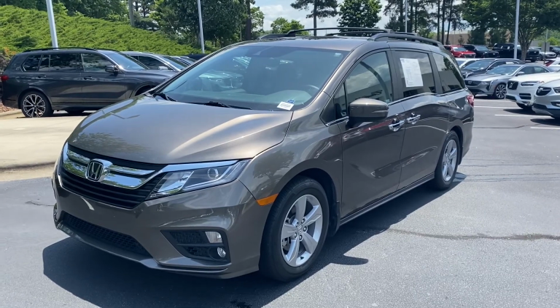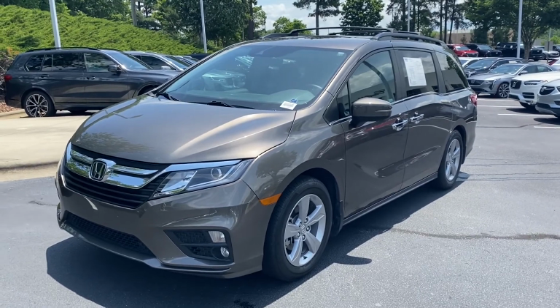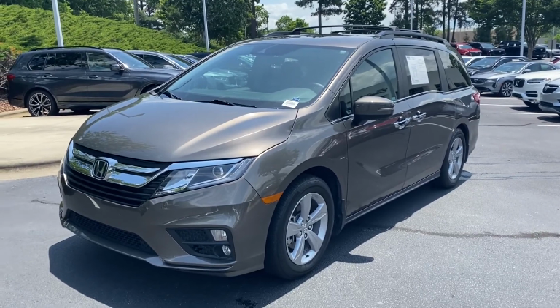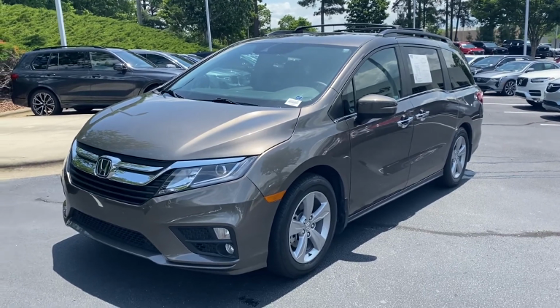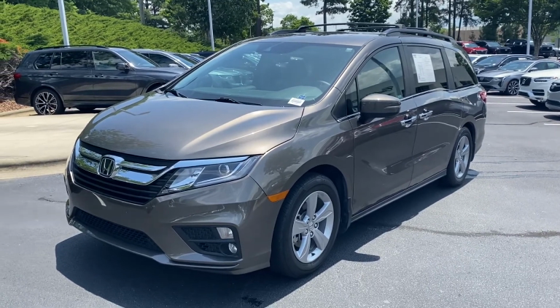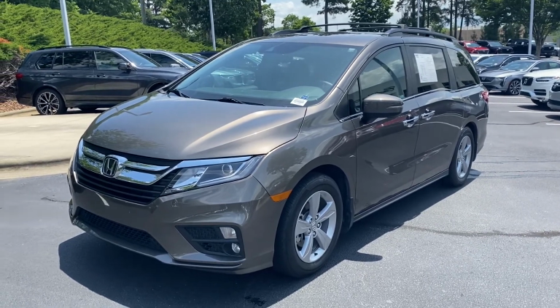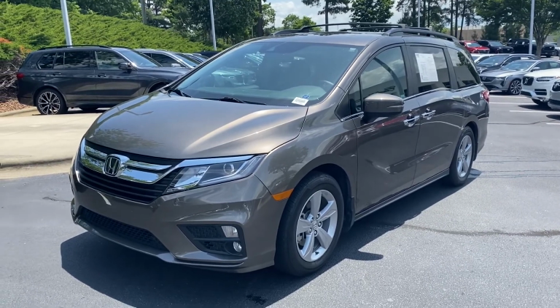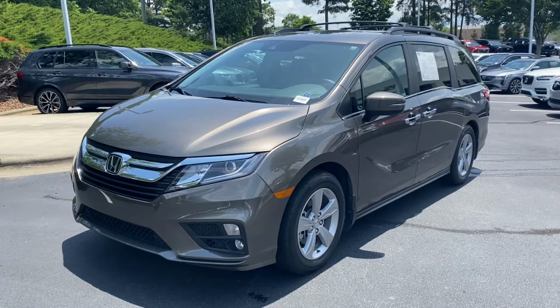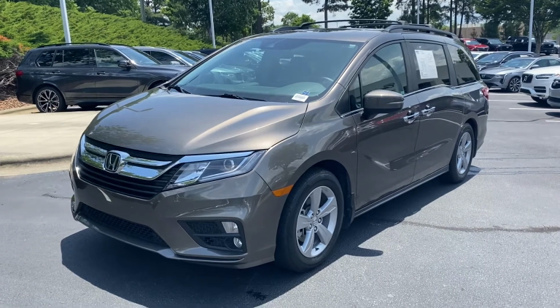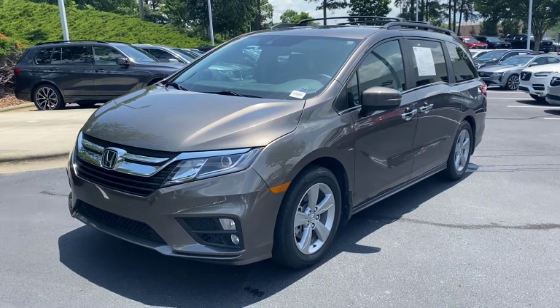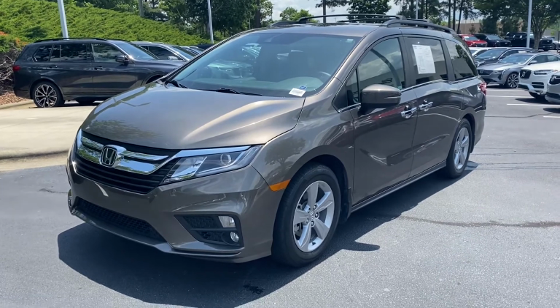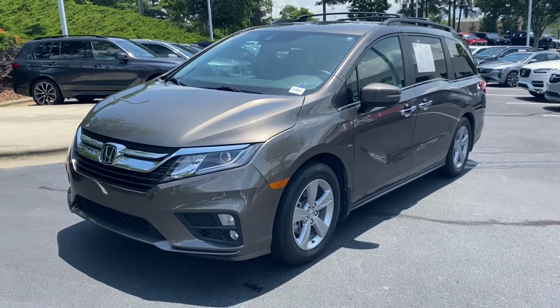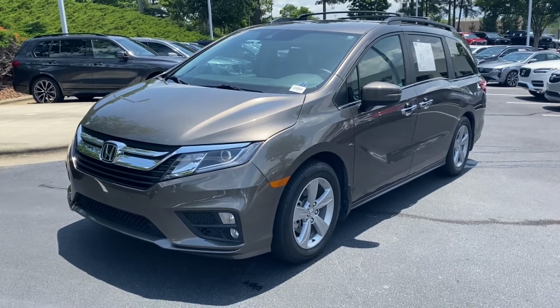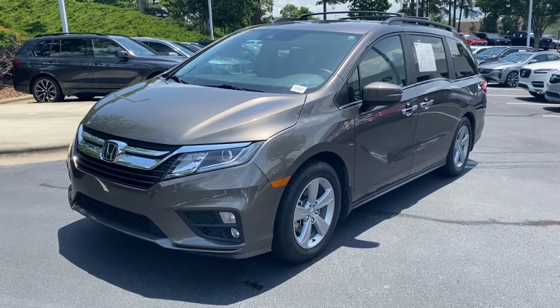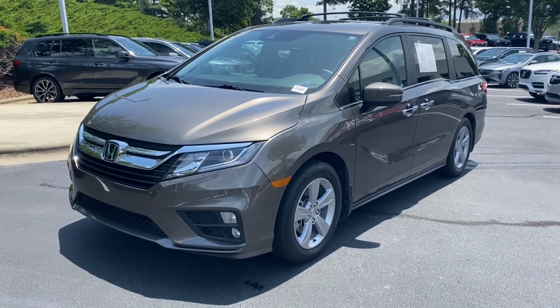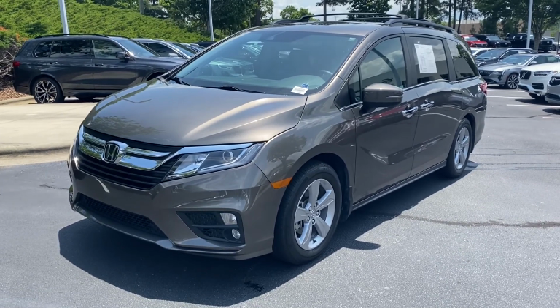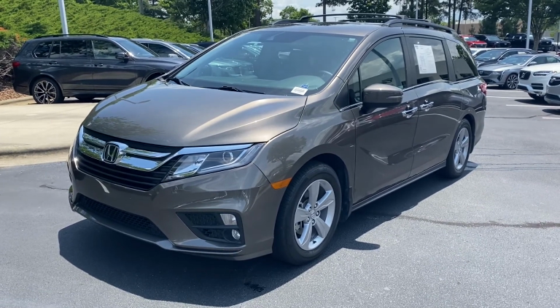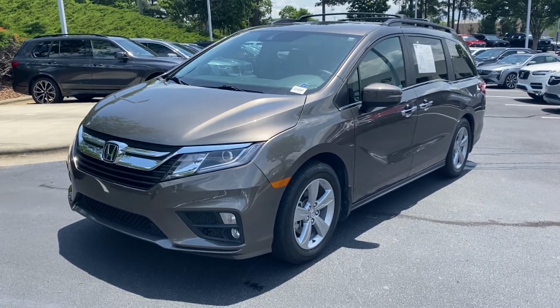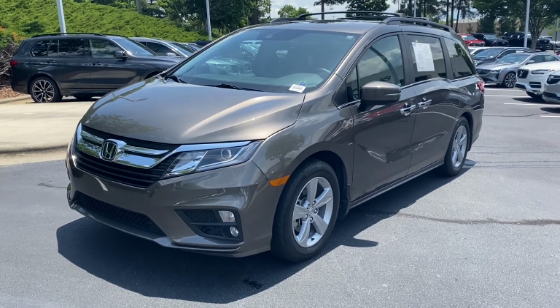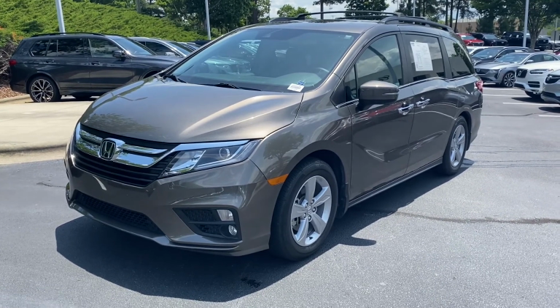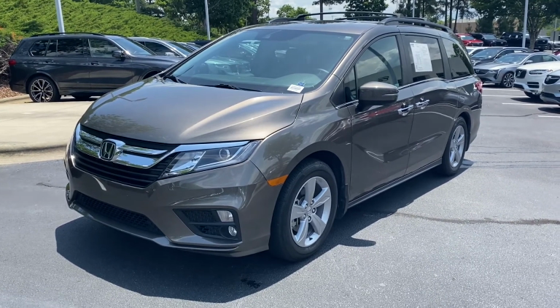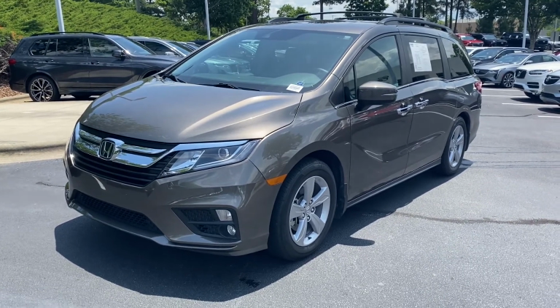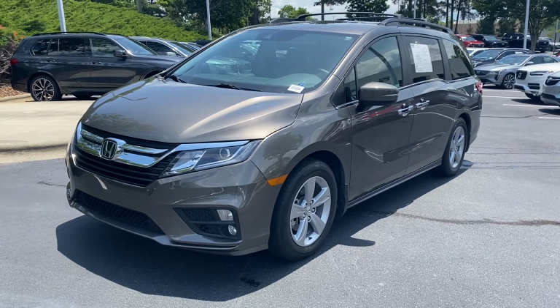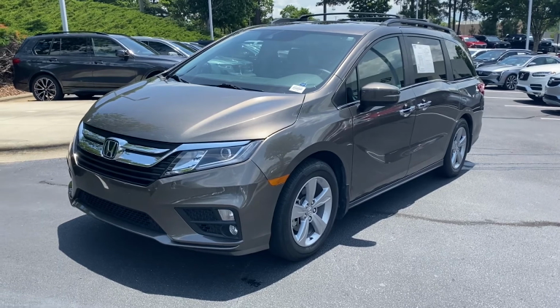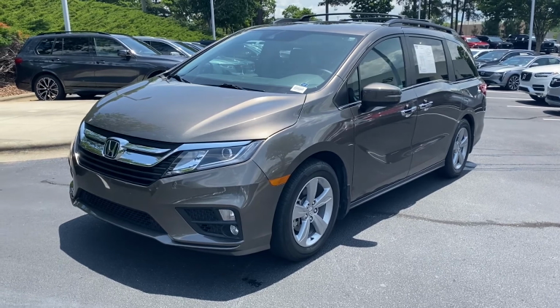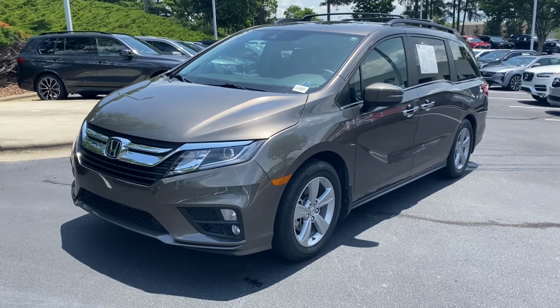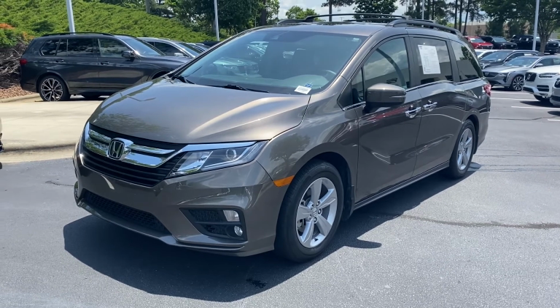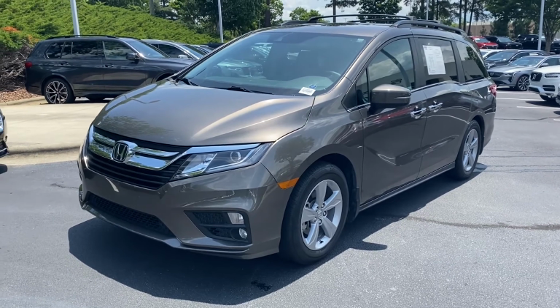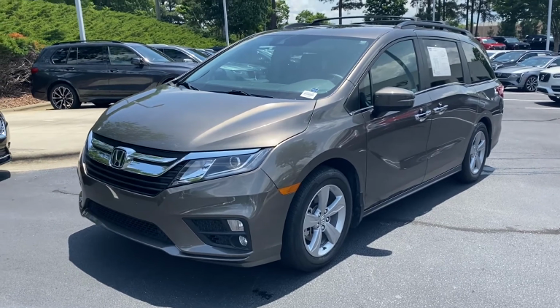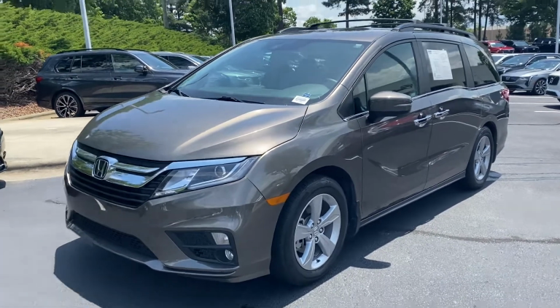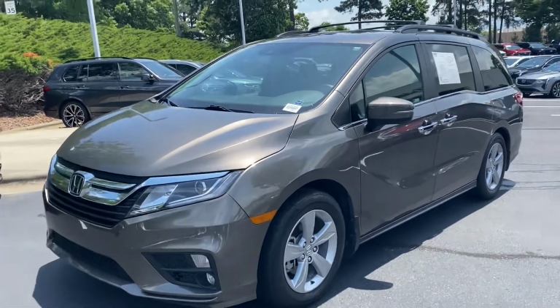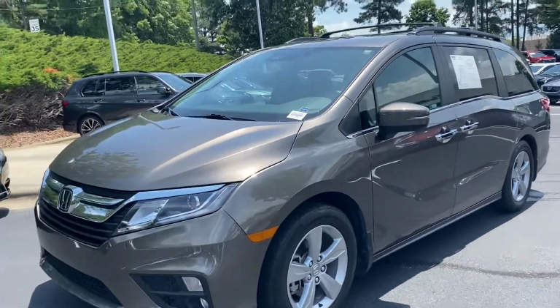Hello and thank you for your interest in this 2019 Honda Odyssey. Here at Hendrick Buick GMC, we're at the top of the hill in the back of the Cary Auto Mall. Just want to get you a quick walk around to this car.